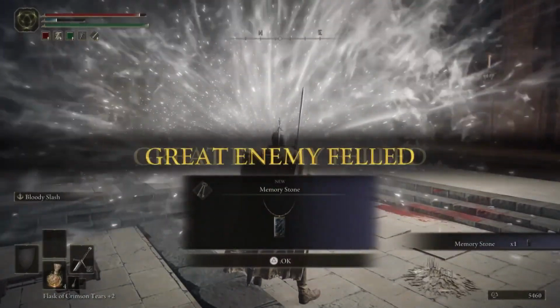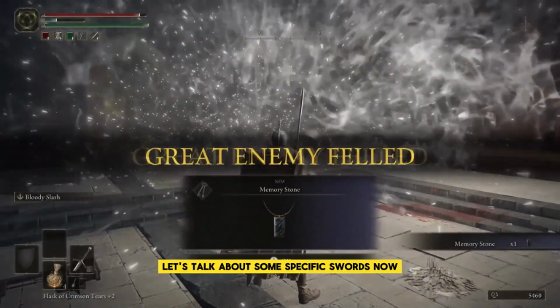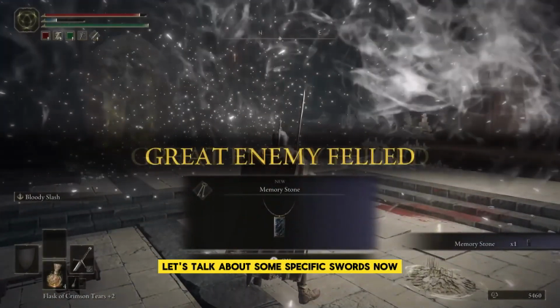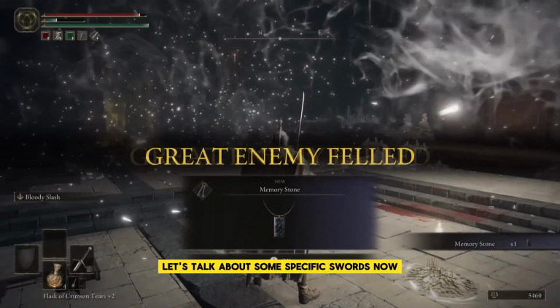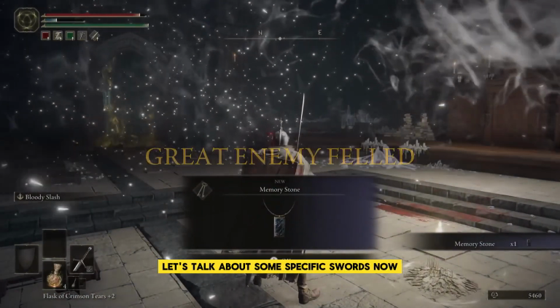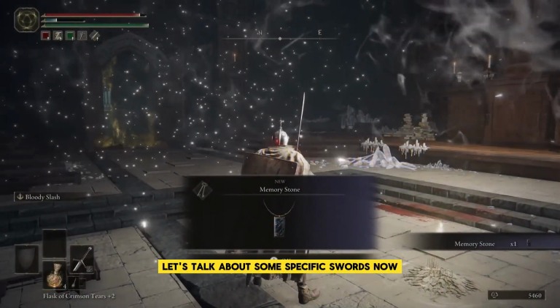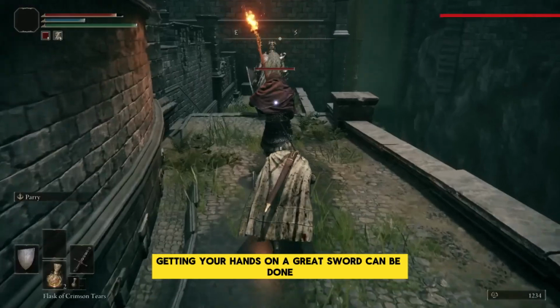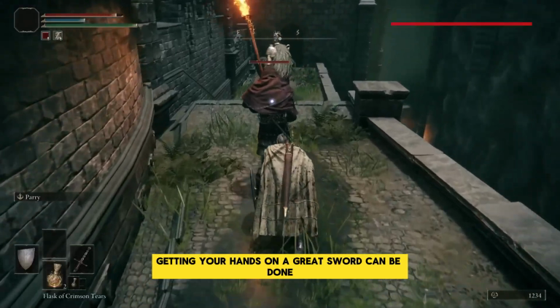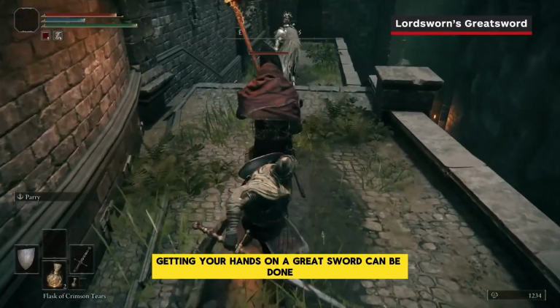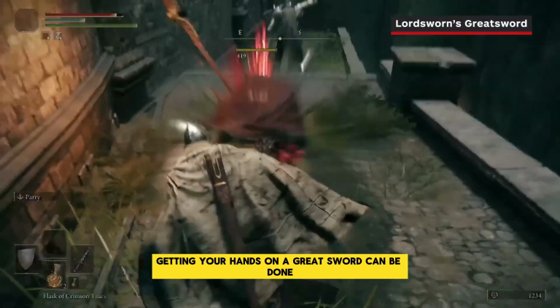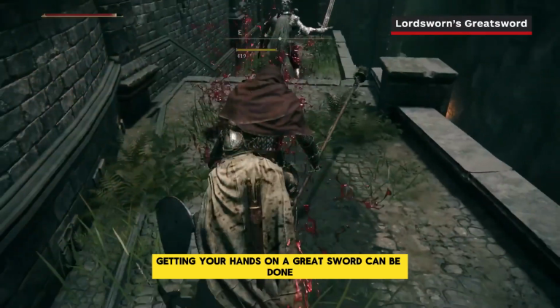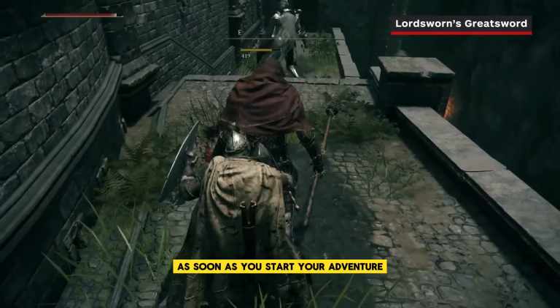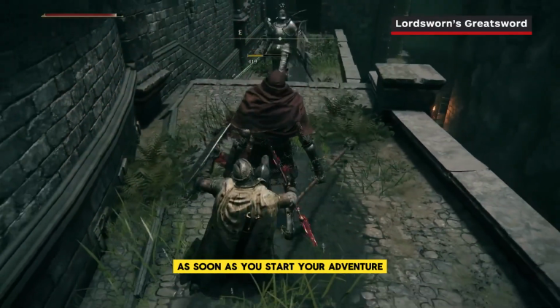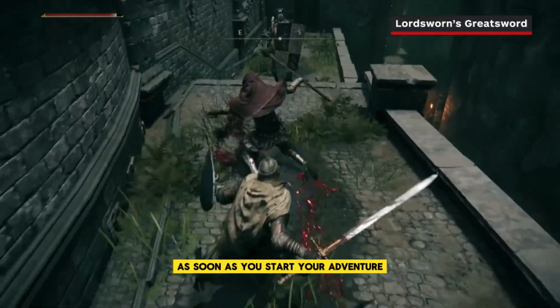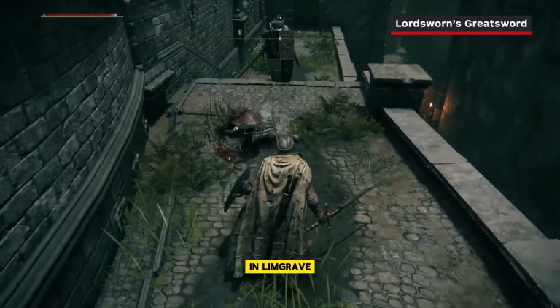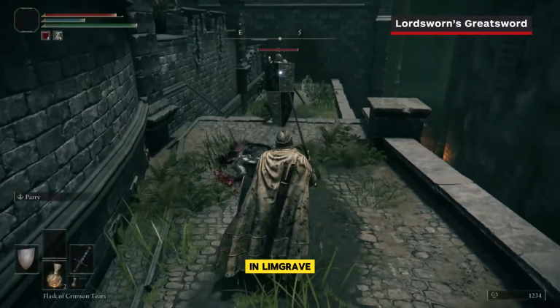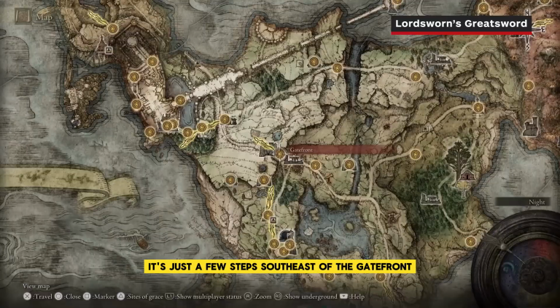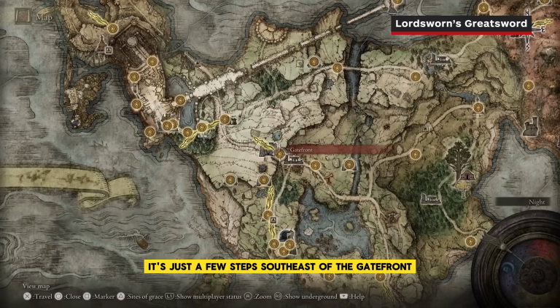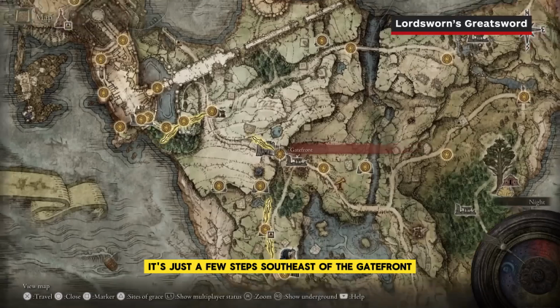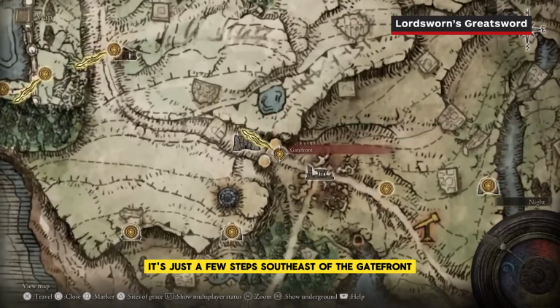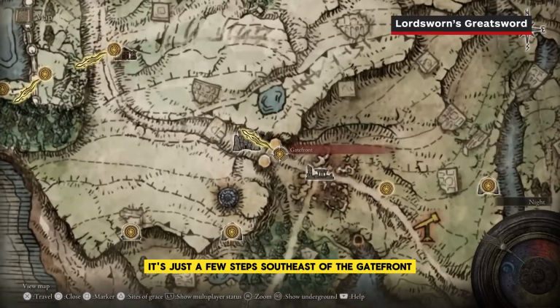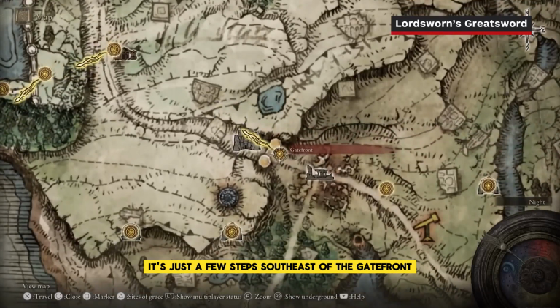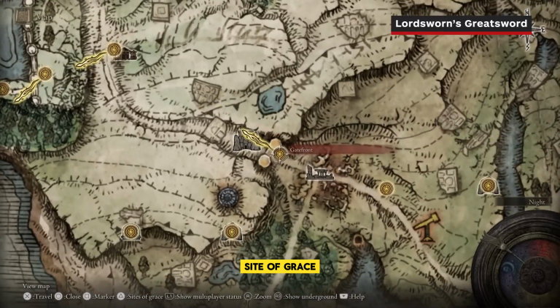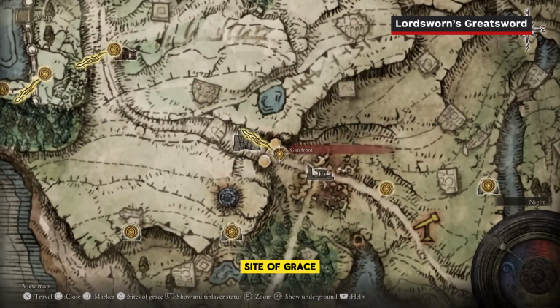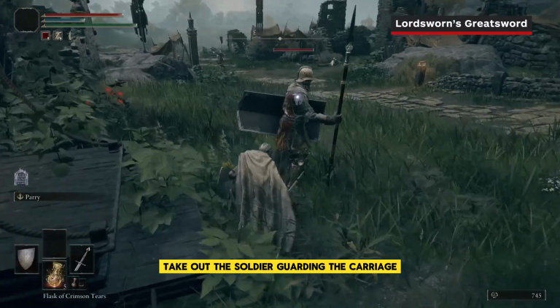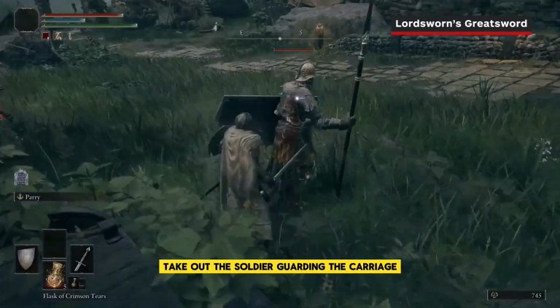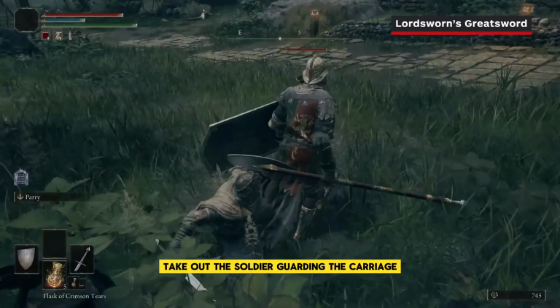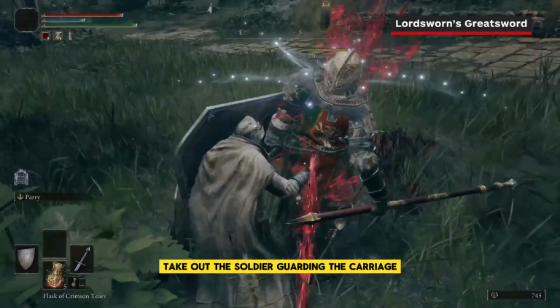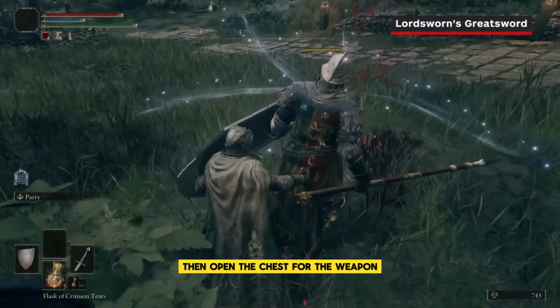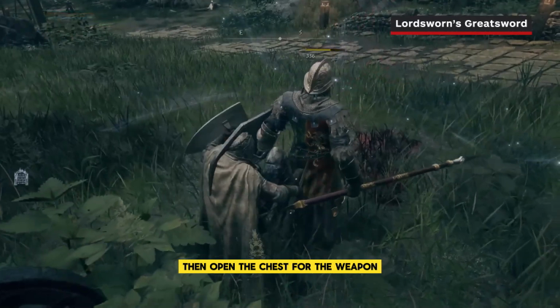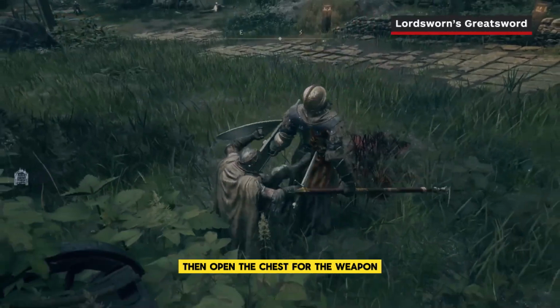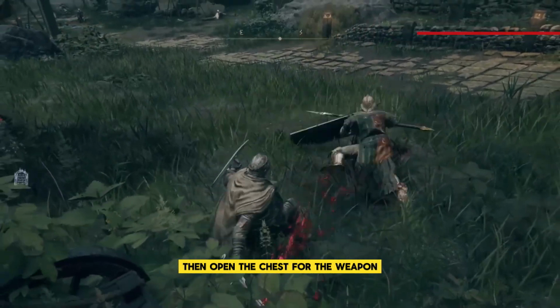Let's talk about some specific swords now. Getting your hands on a greatsword can be done as soon as you start your adventure in Limgrave — it's just a few steps southeast of the Gatefront Site of Grace. Take out the soldier guarding the carriage, then open the chest for the weapon.